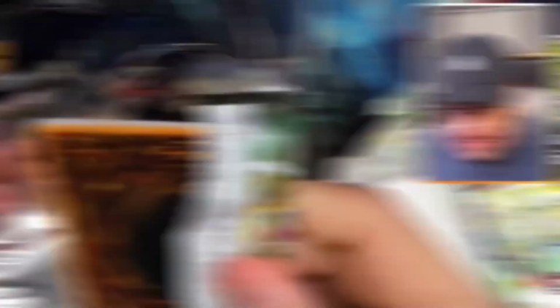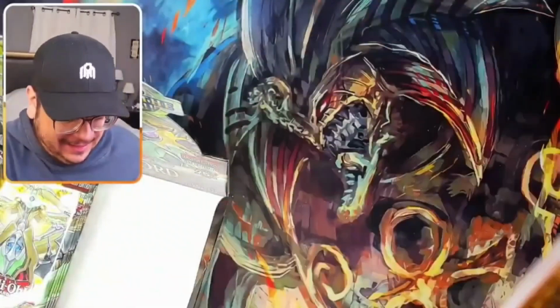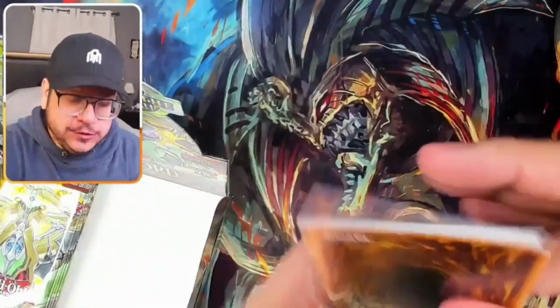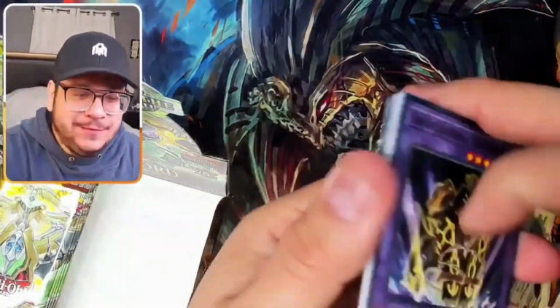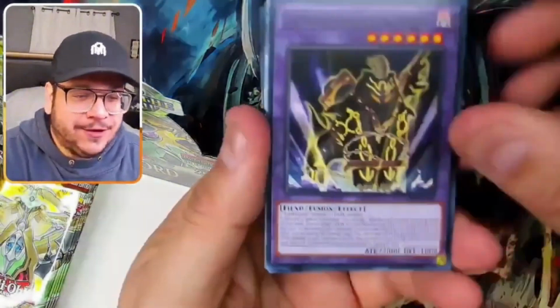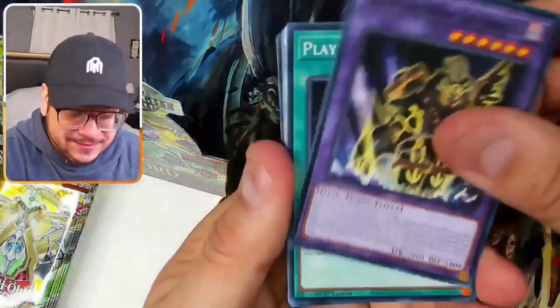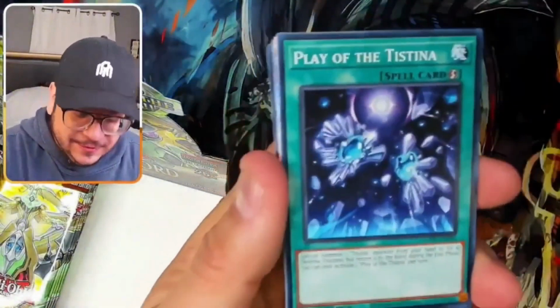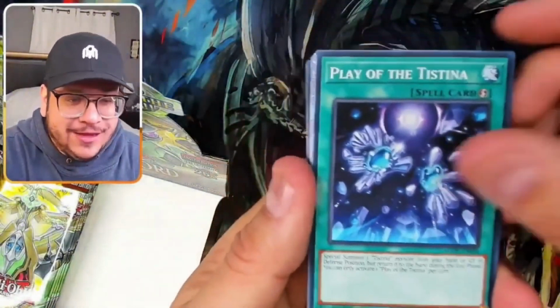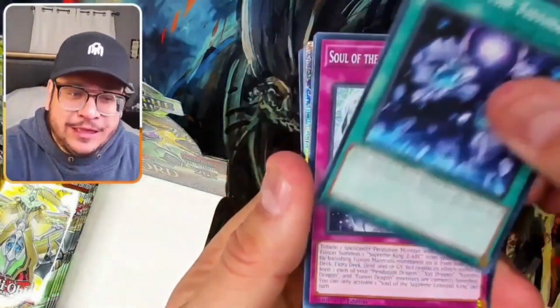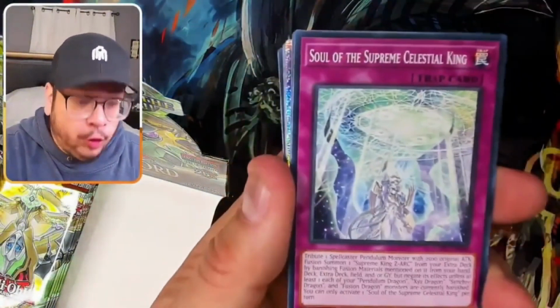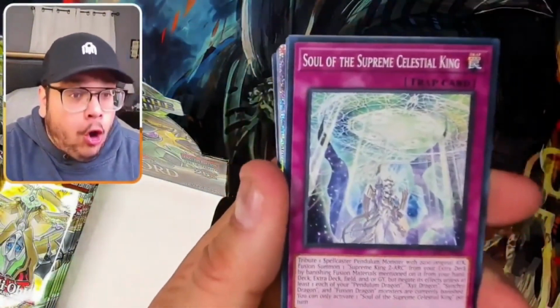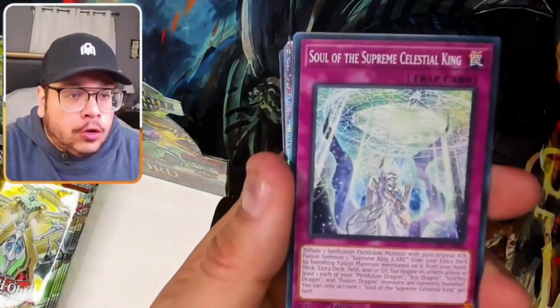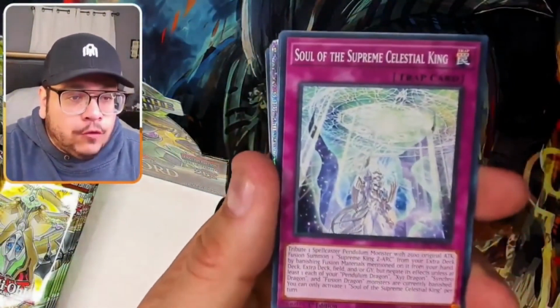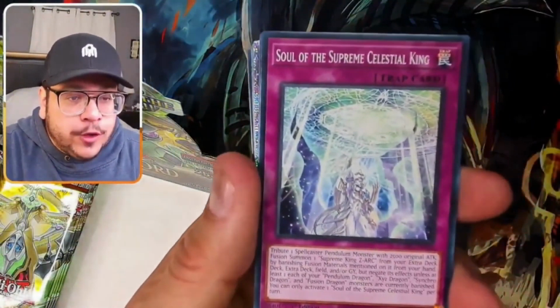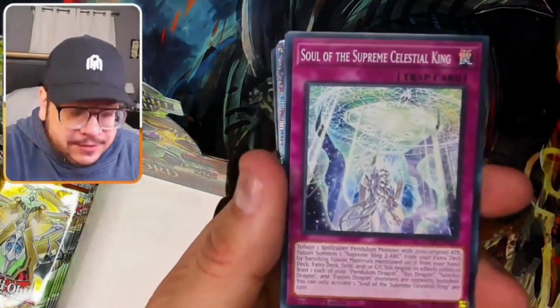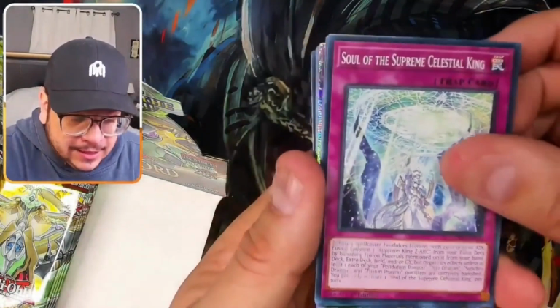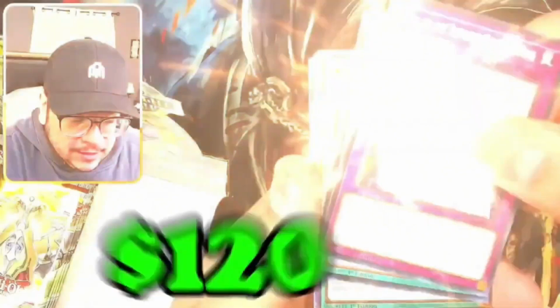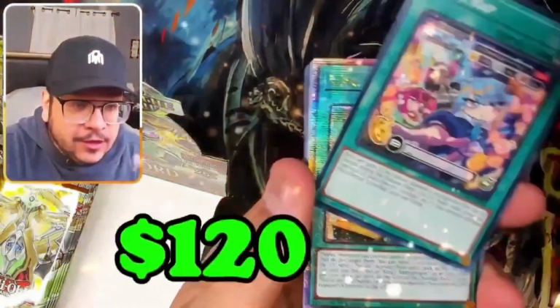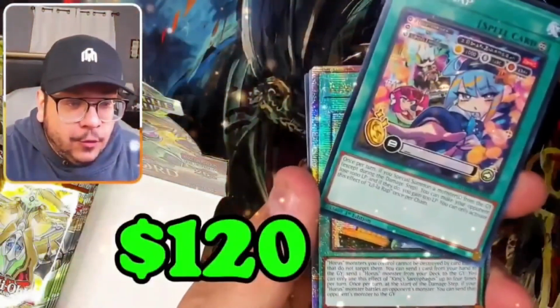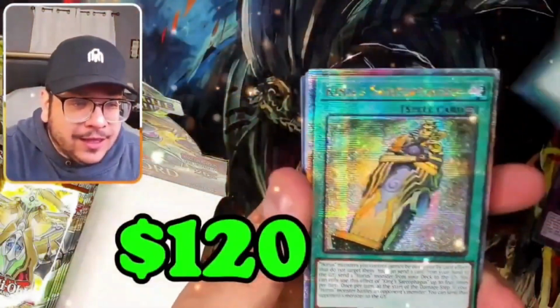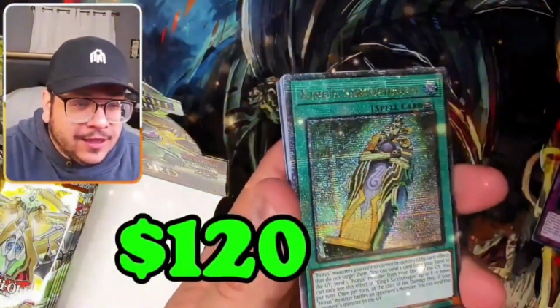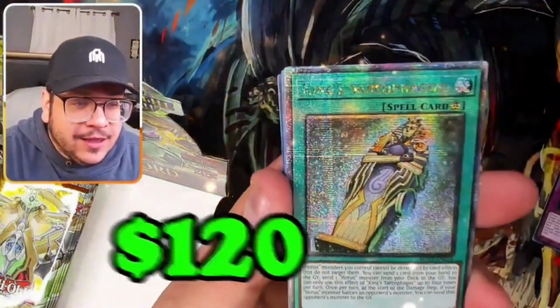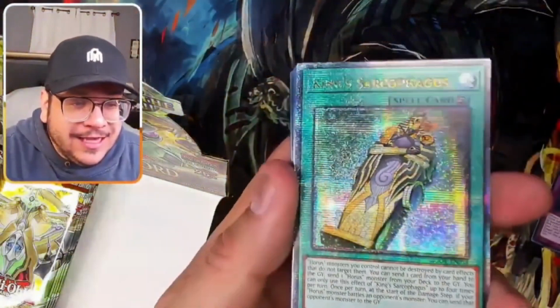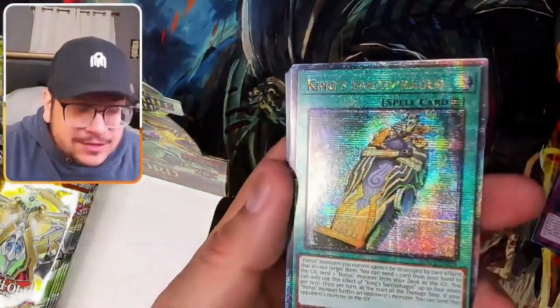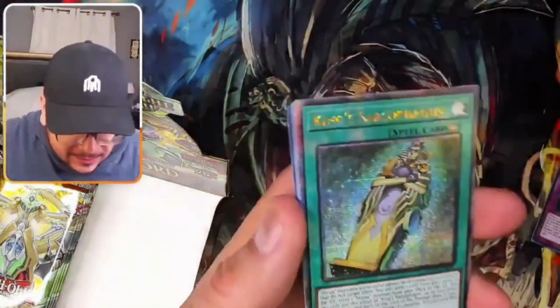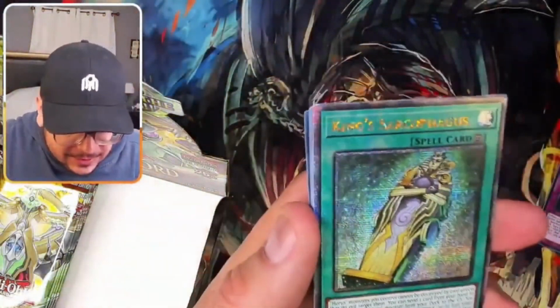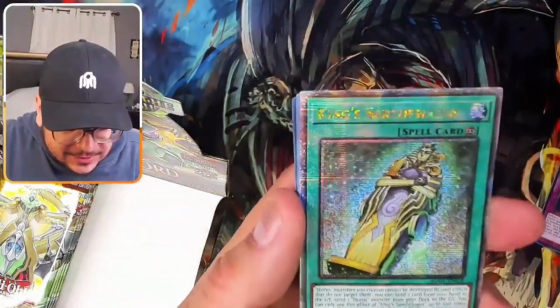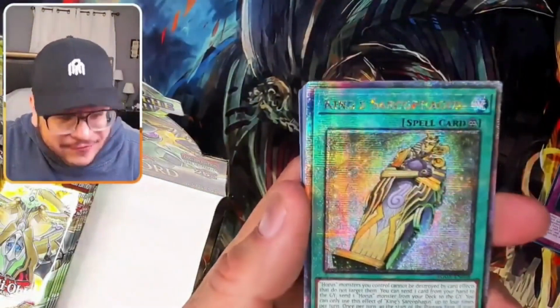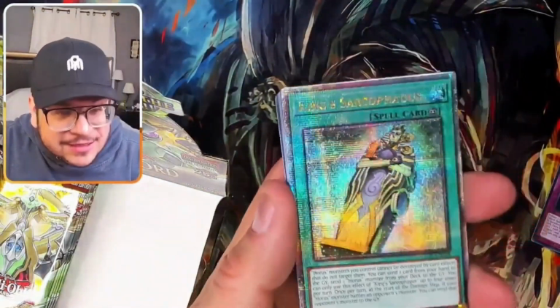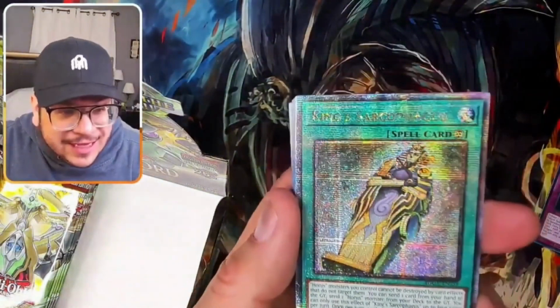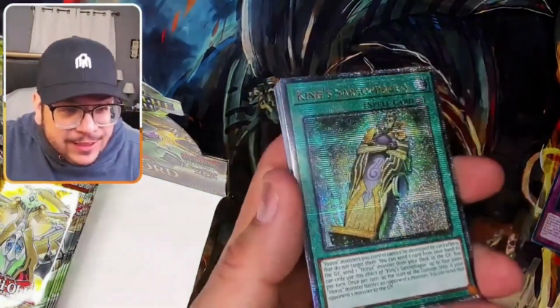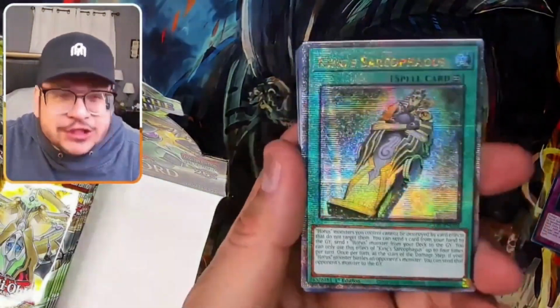Which one's gonna be the secret guys? Soul of the Supreme Saline King — no way! Kings! What sarcophagus is it? I can't even read it, it's so shiny!